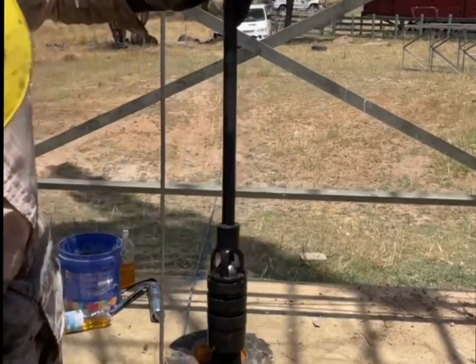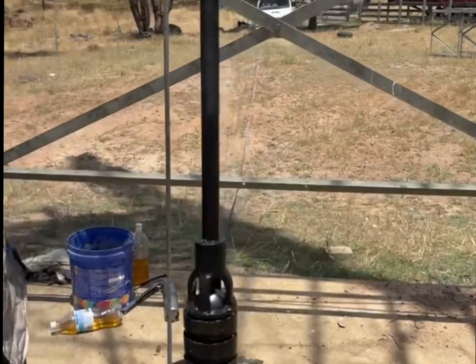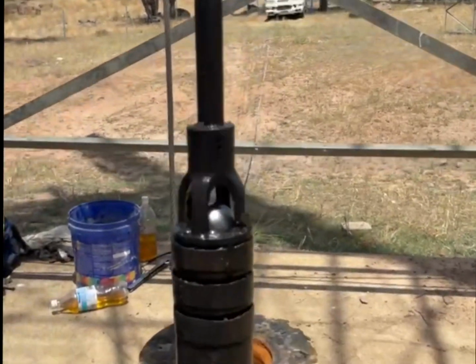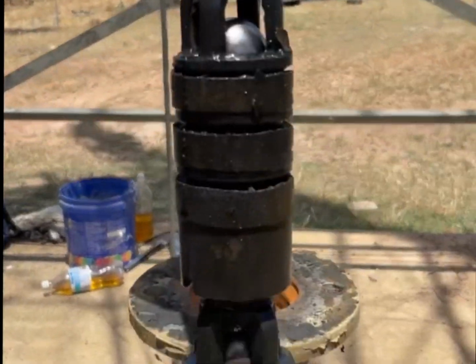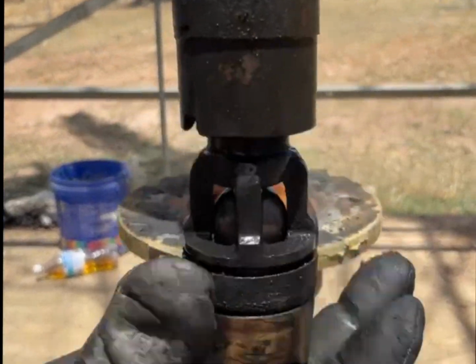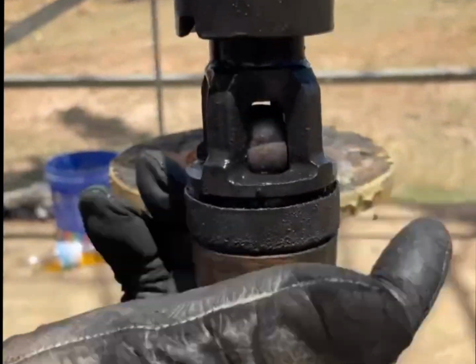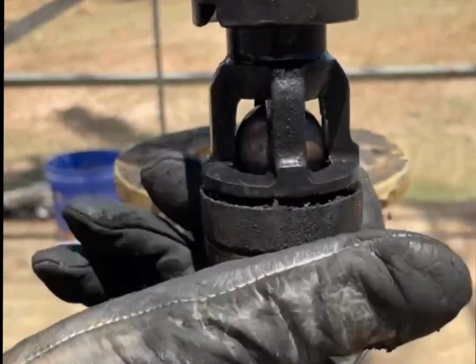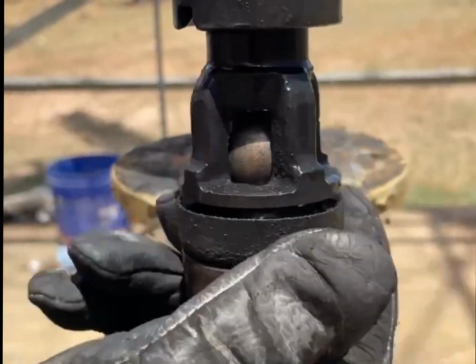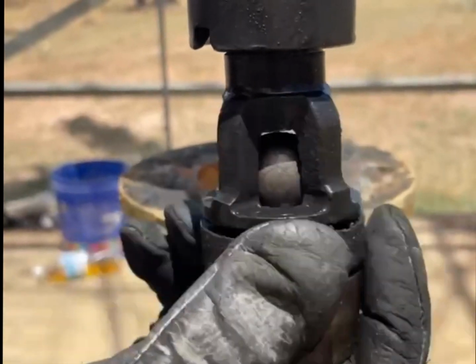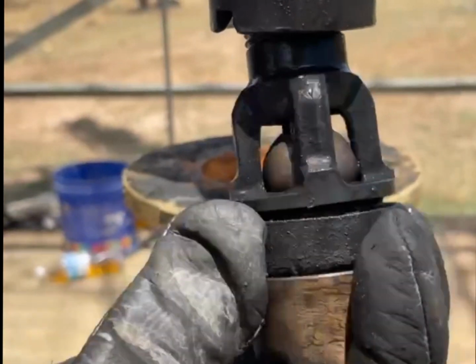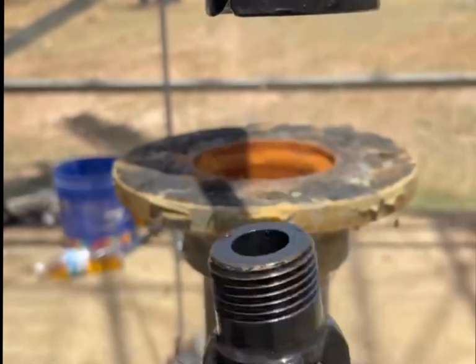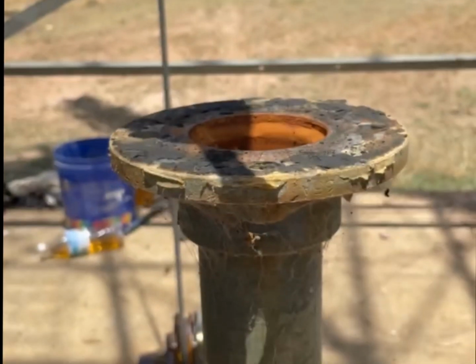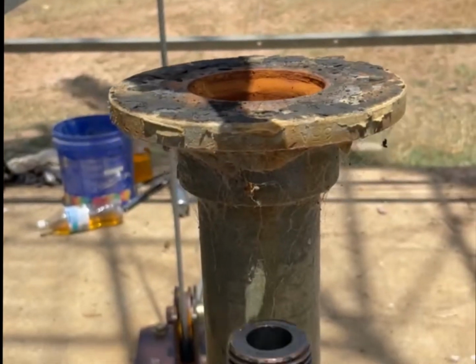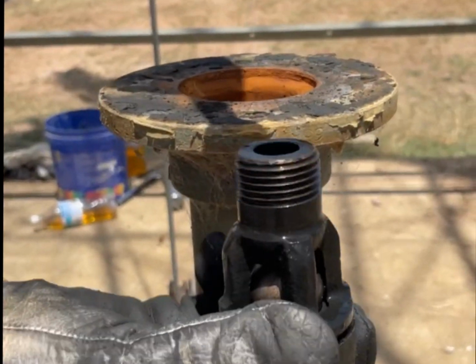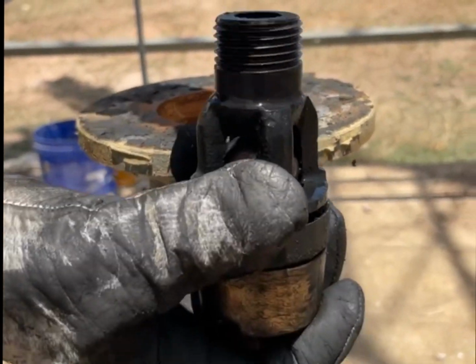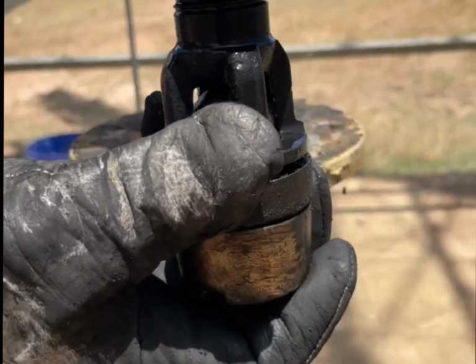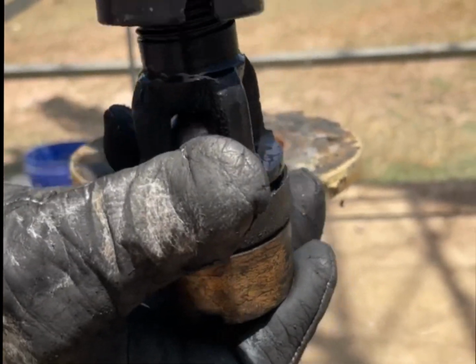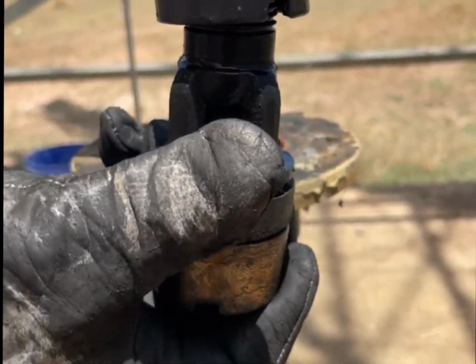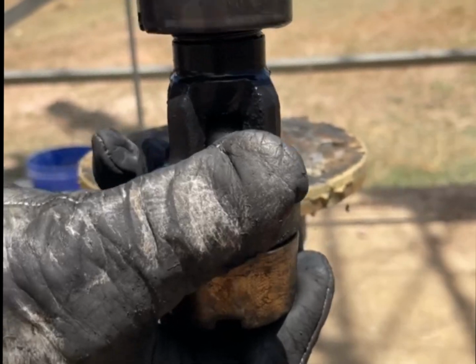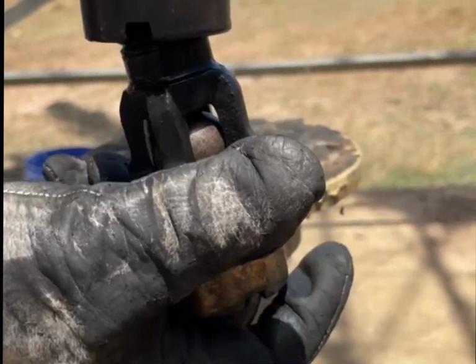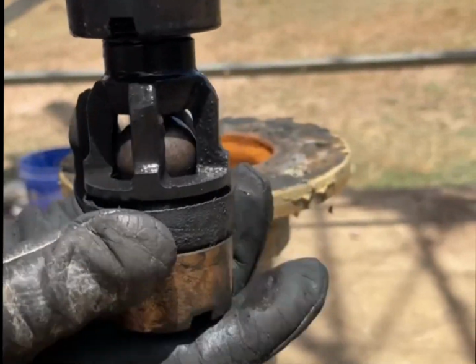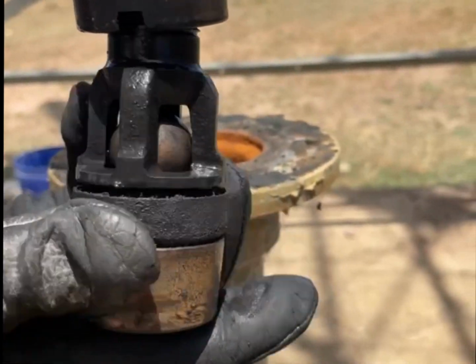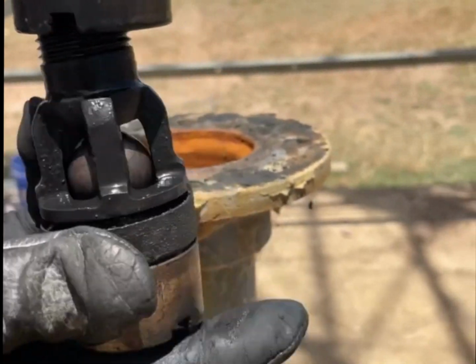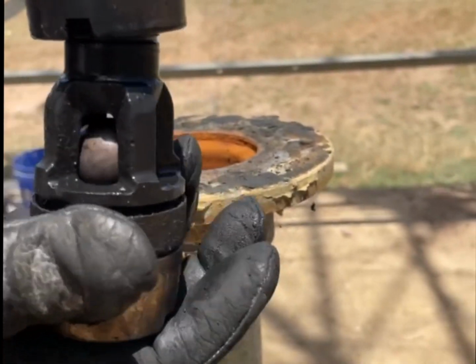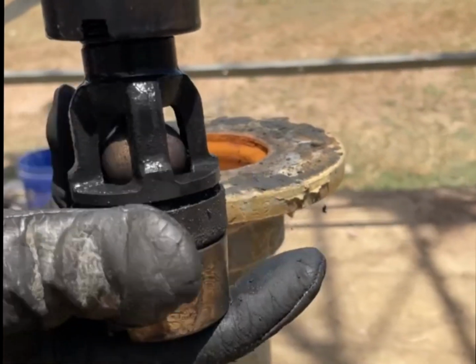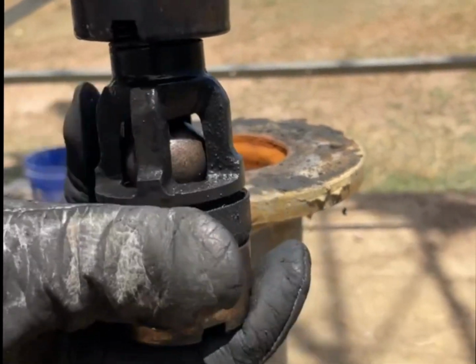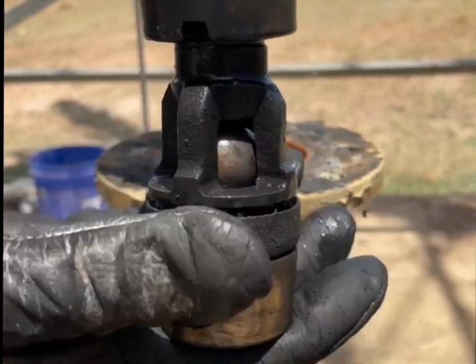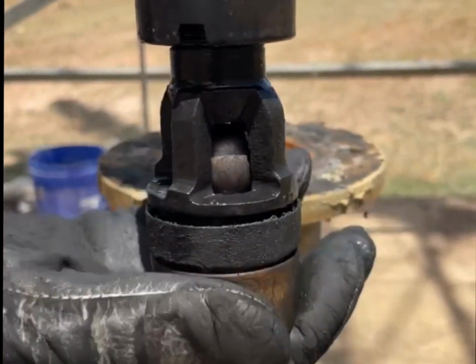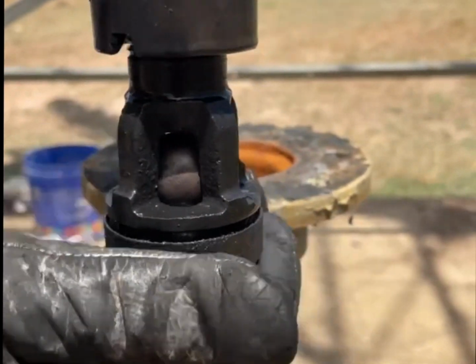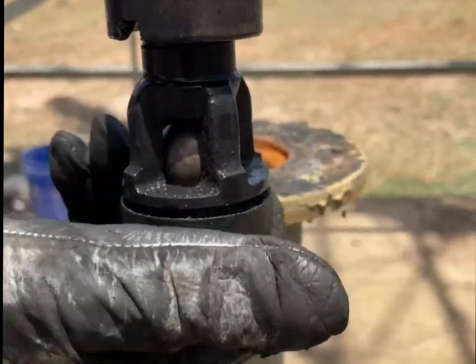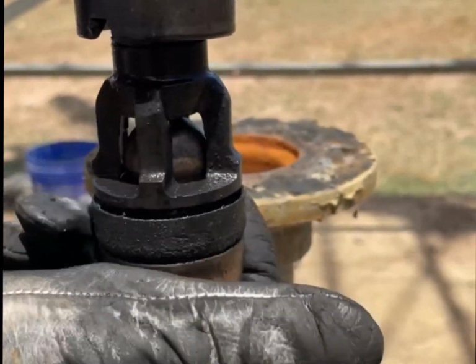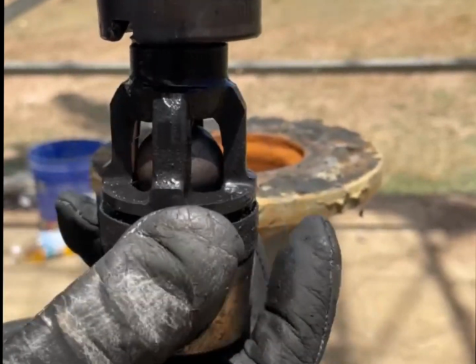What we managed to do — which is the first time we've actually managed it to work because it's down so deep — is lower this rod down and turn it like that until we felt it grab the check valve fully. You can see it's pretty hard to get the screw on, so it's pretty lucky.